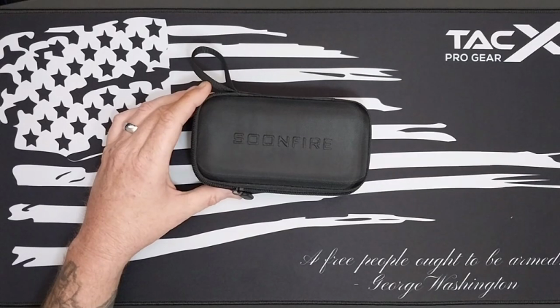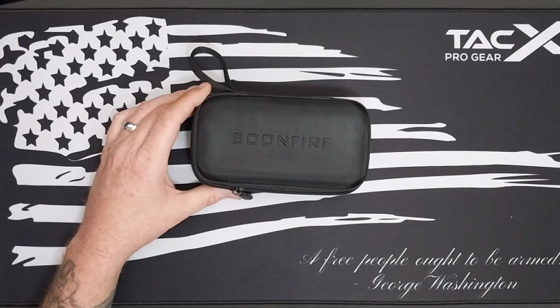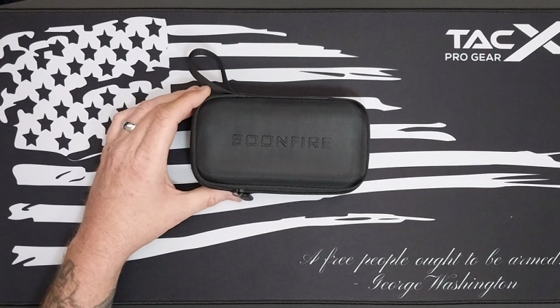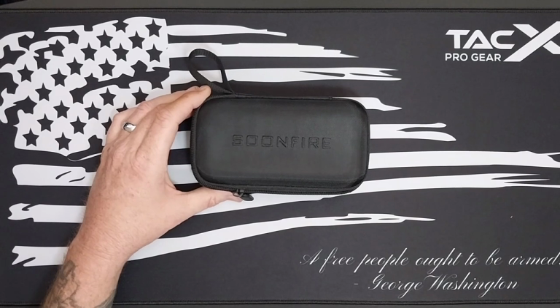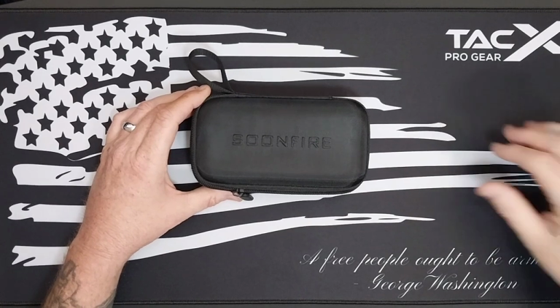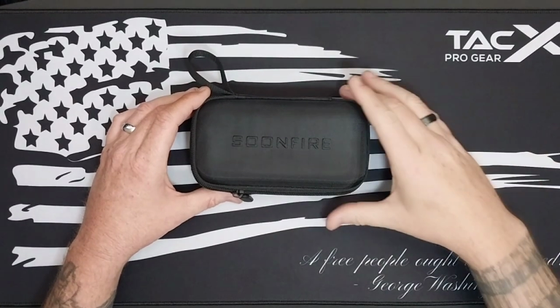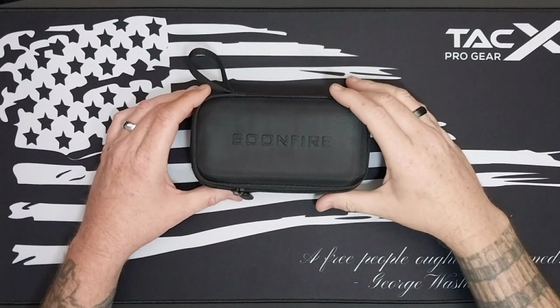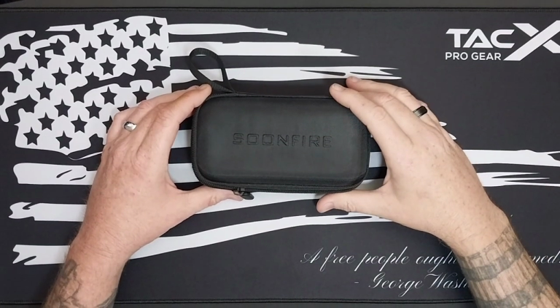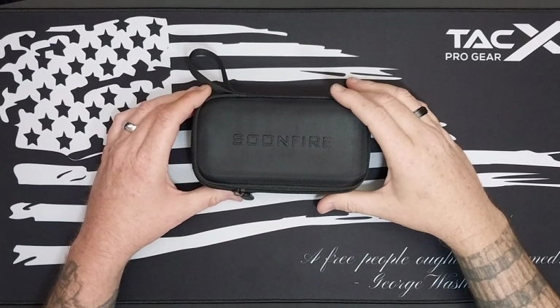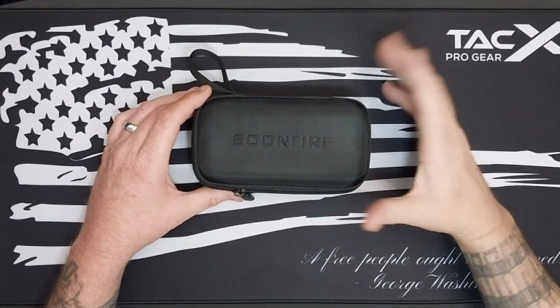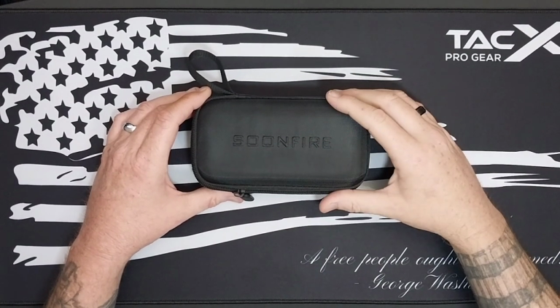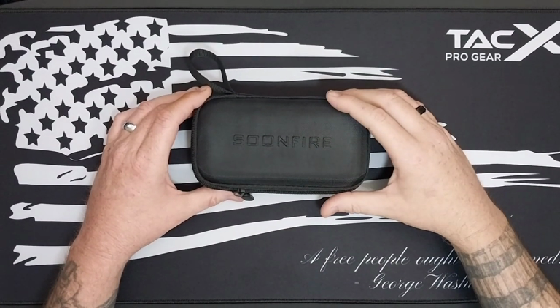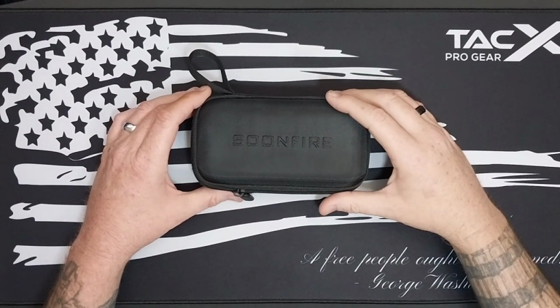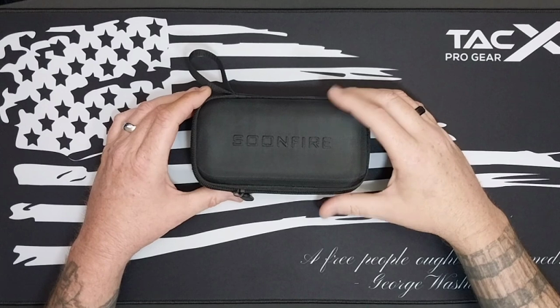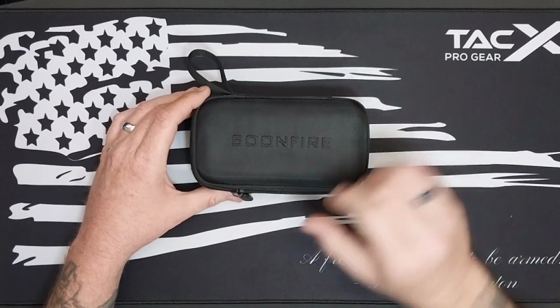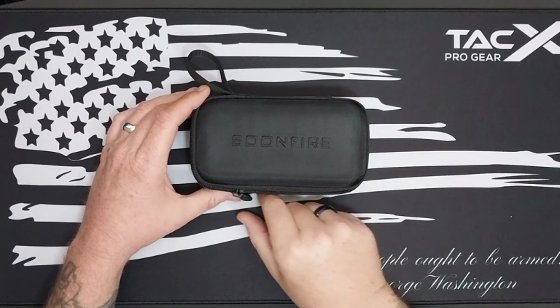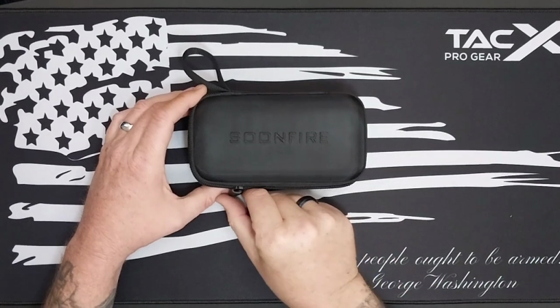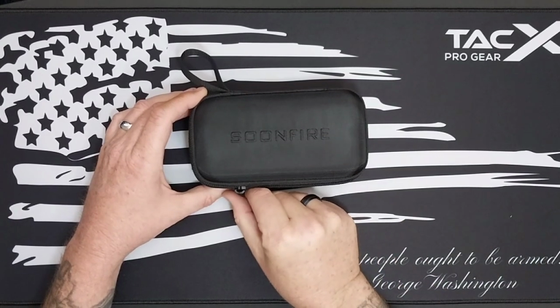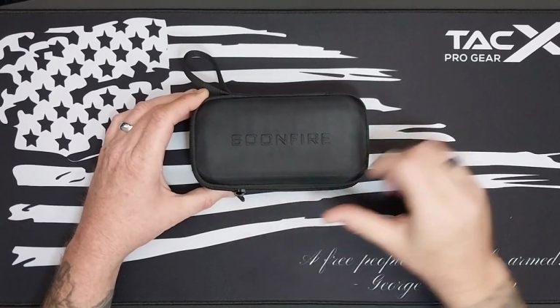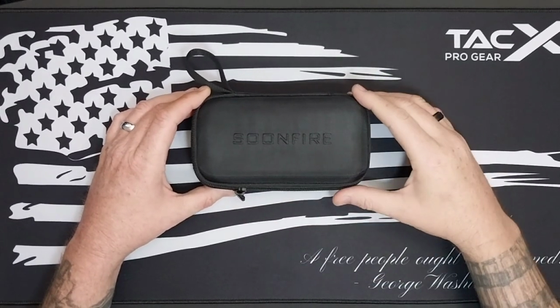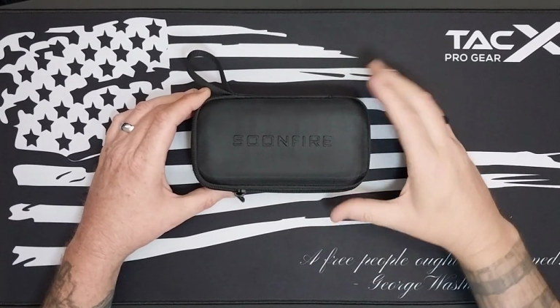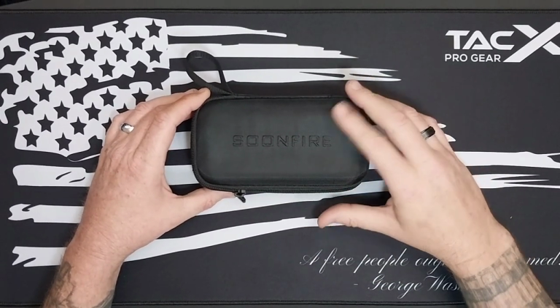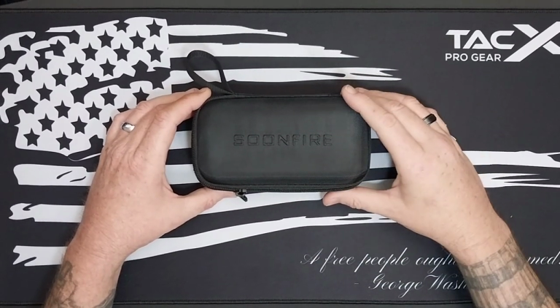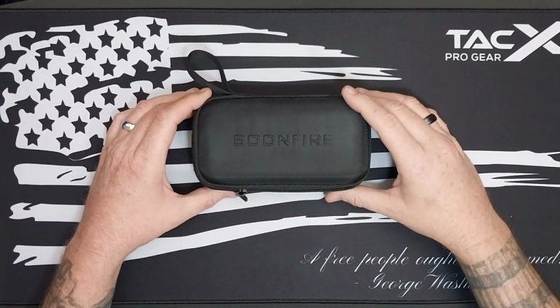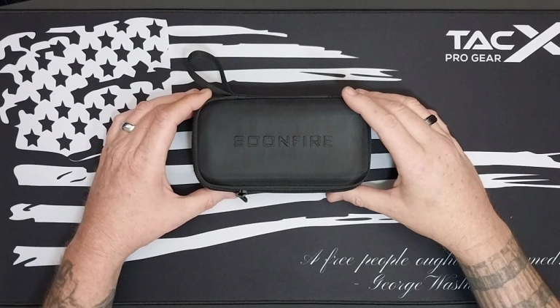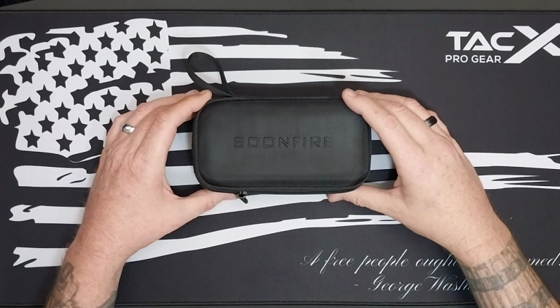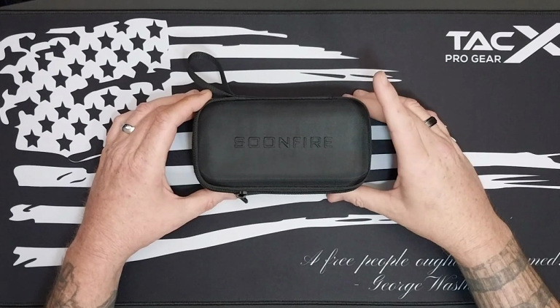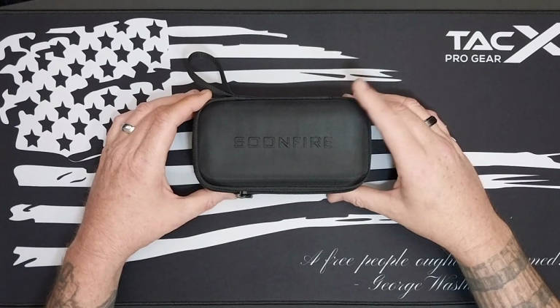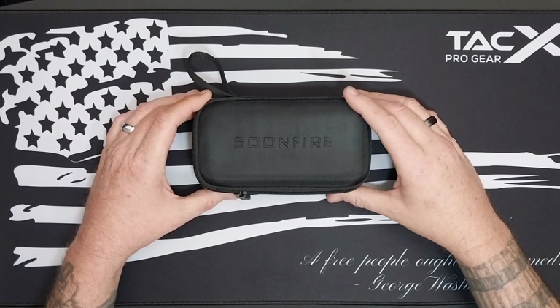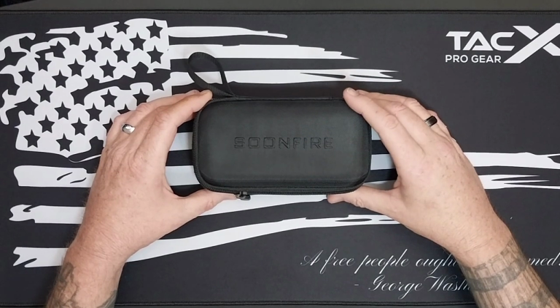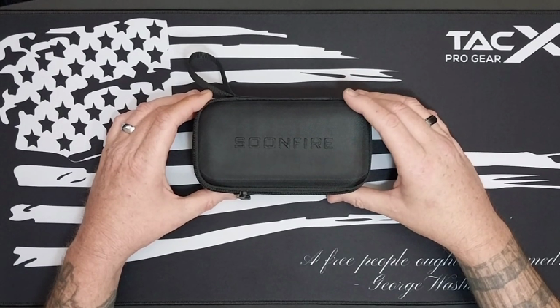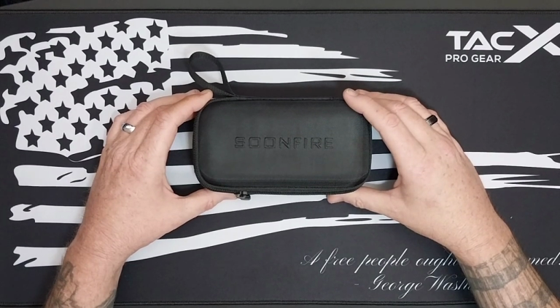Hey everybody, how's it going? Welcome to the channel if you're new, and welcome back if you are a returning viewer. Today we will be checking out a new one — the brand name is Soonfire.